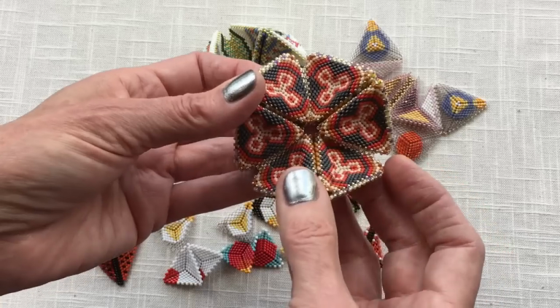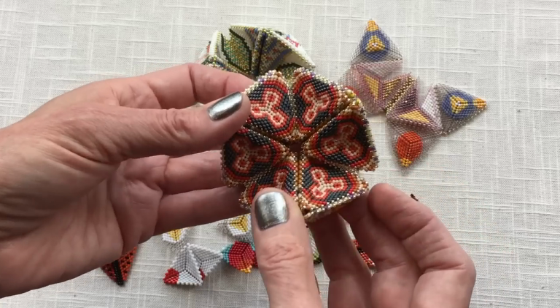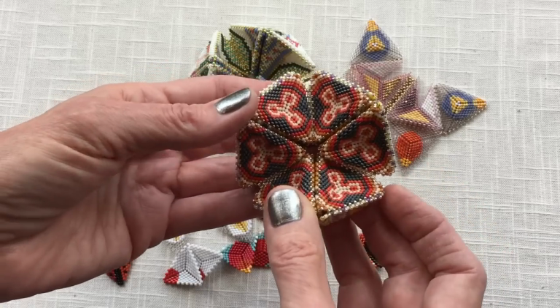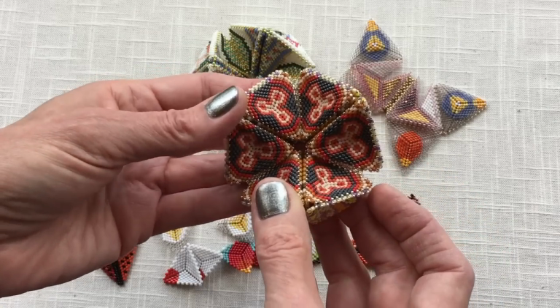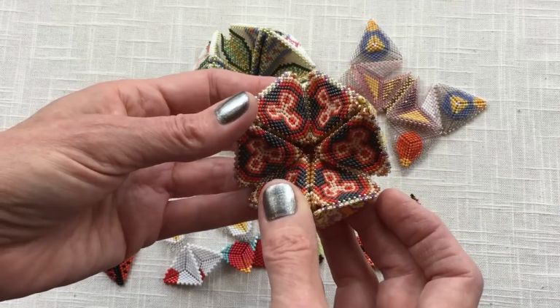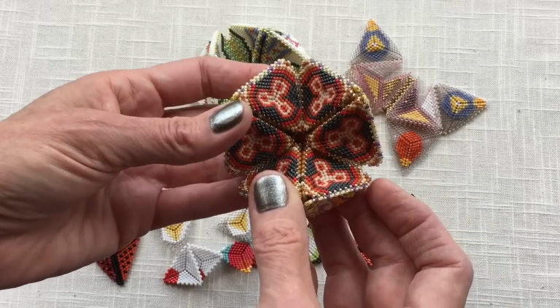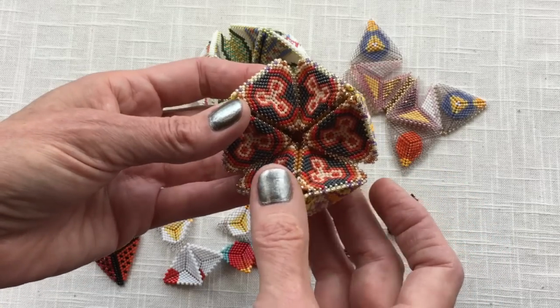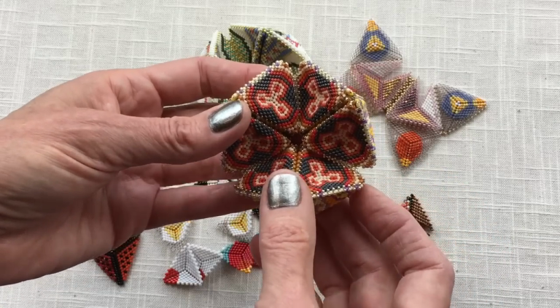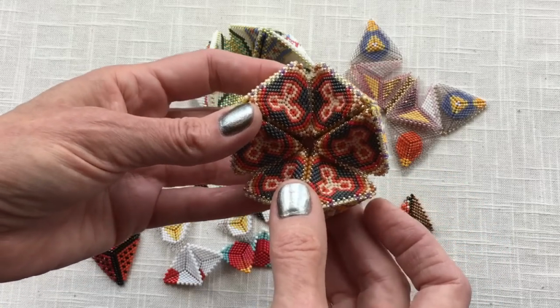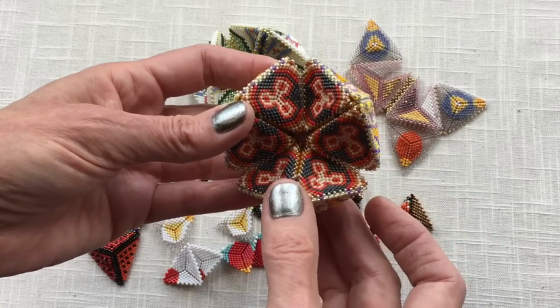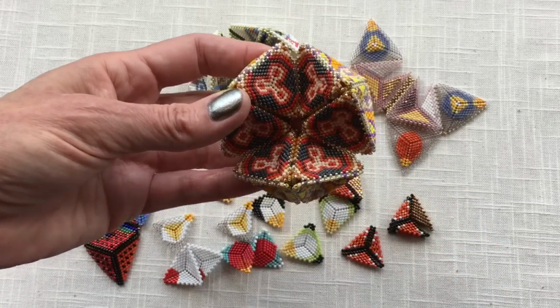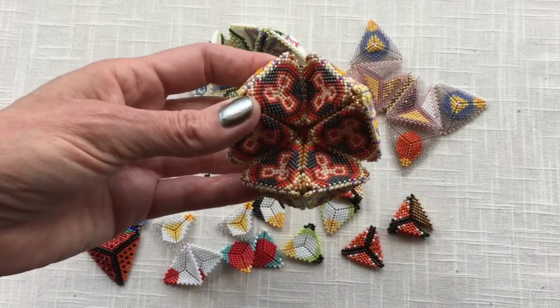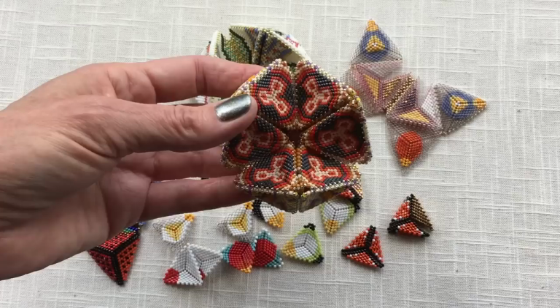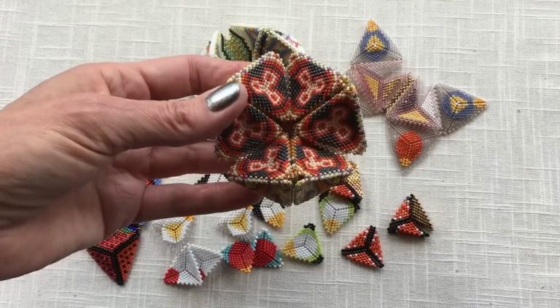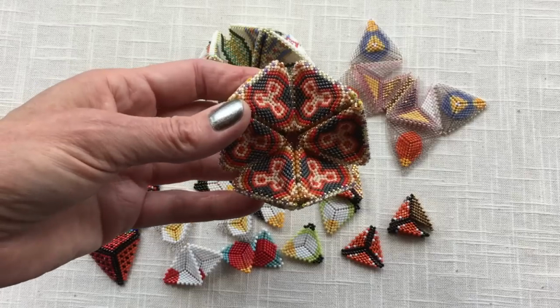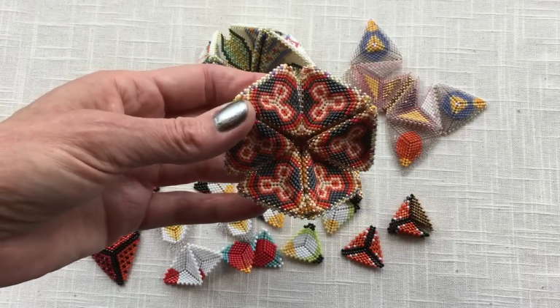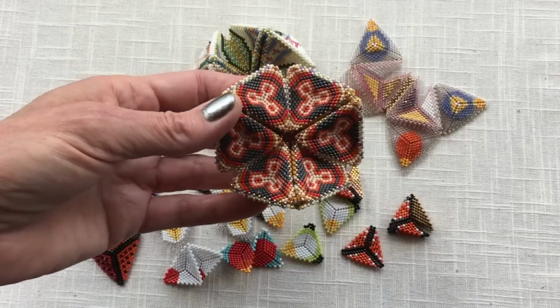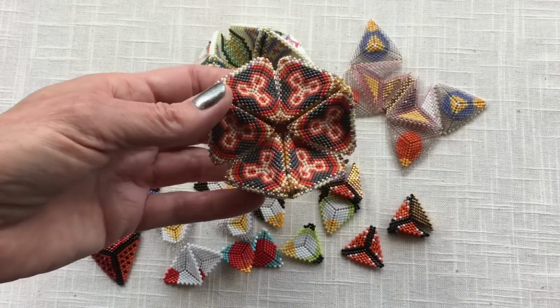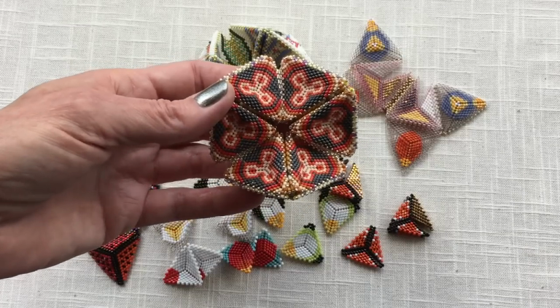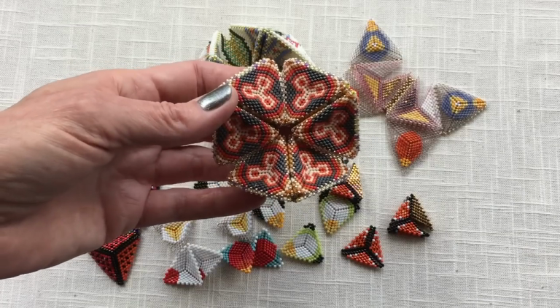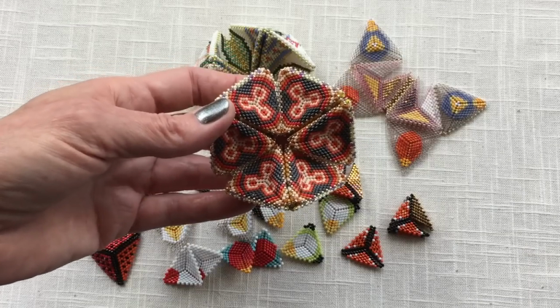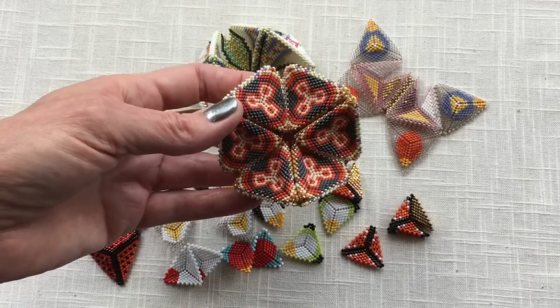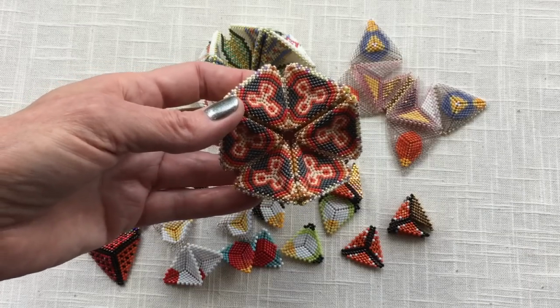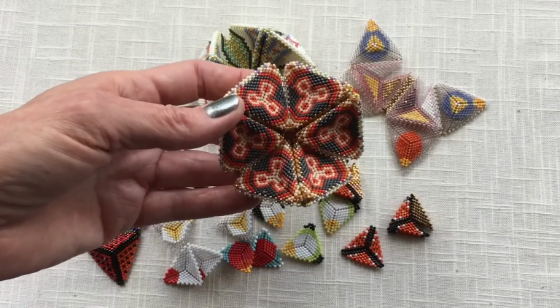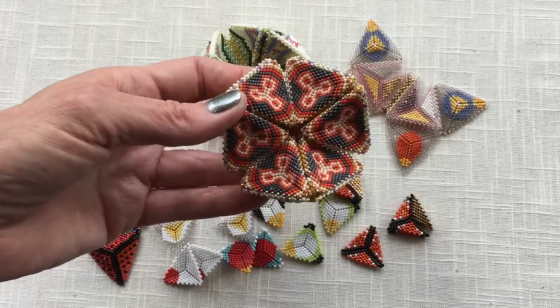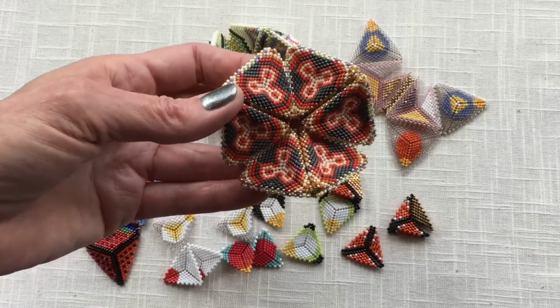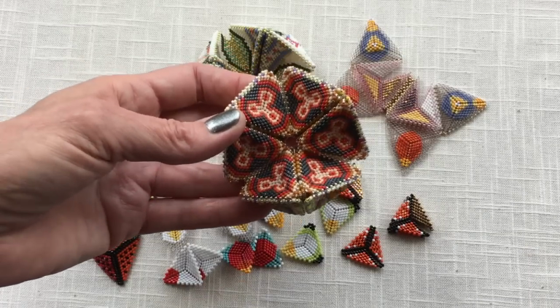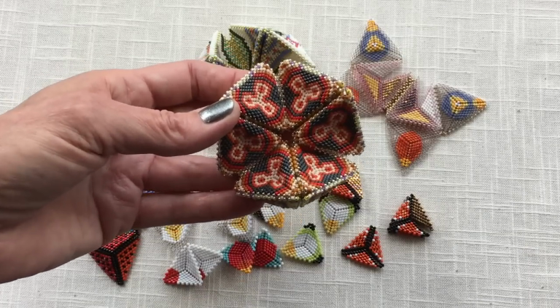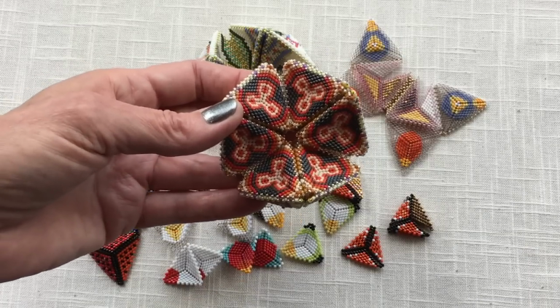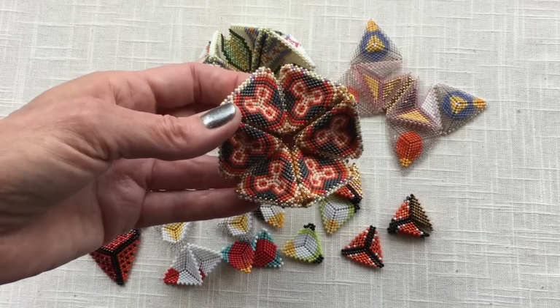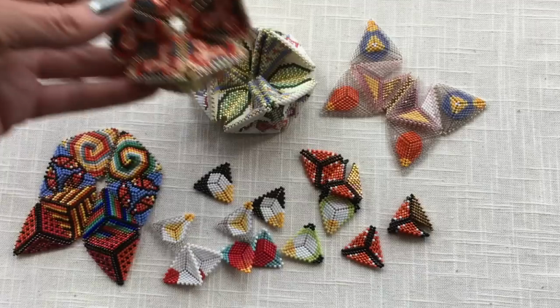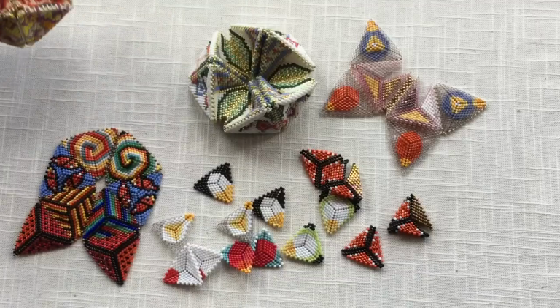We've got lots of triangle designs. We'll have them on the website, on Facebook — we've got hundreds for you. So triangles, kaleidocycle.